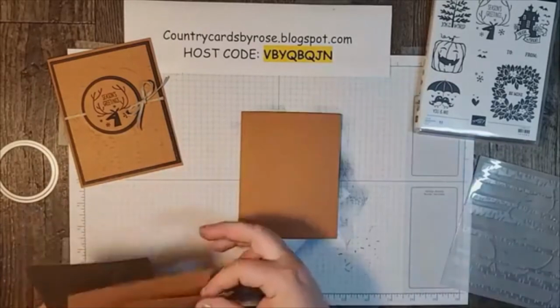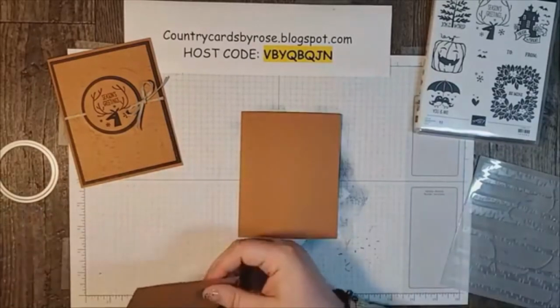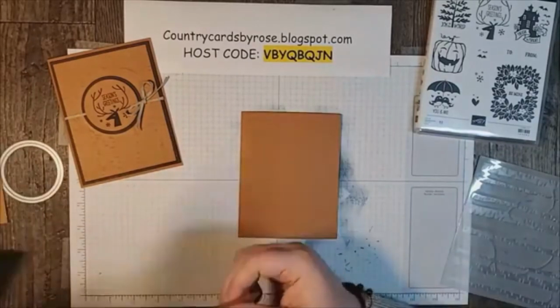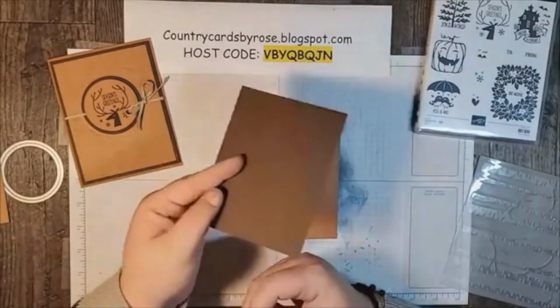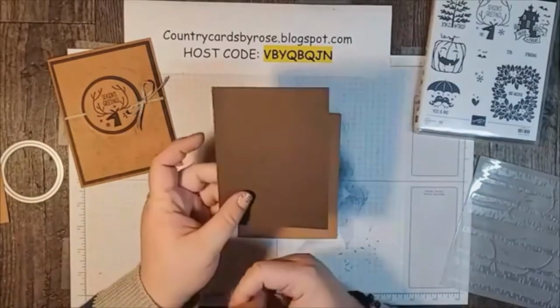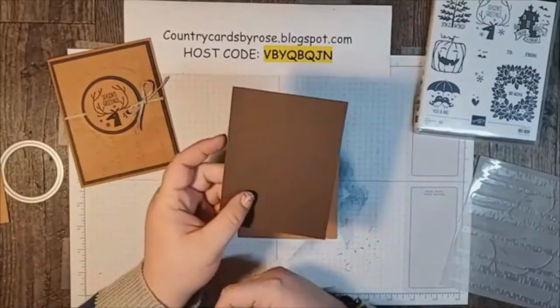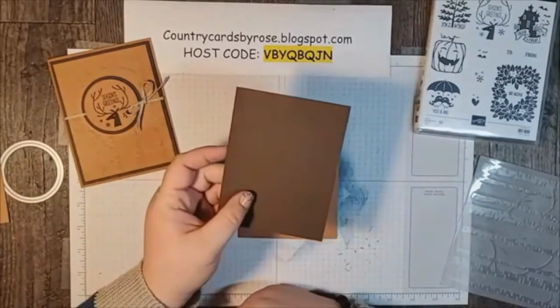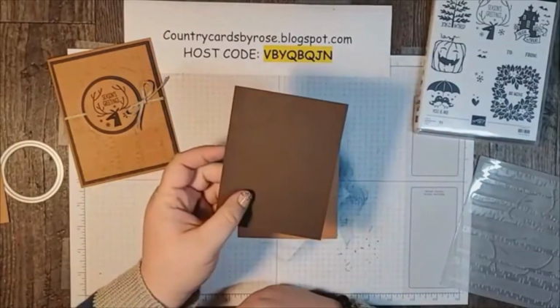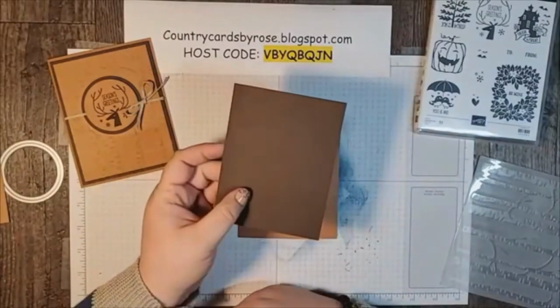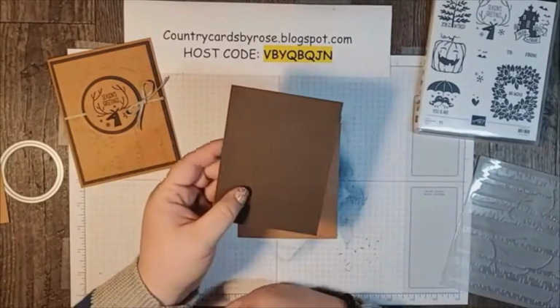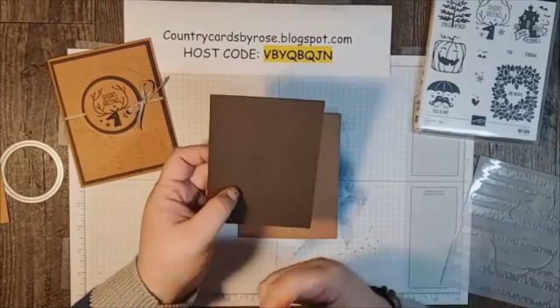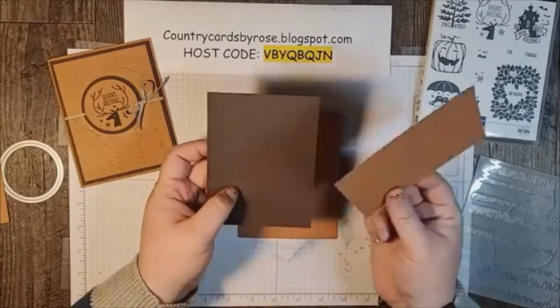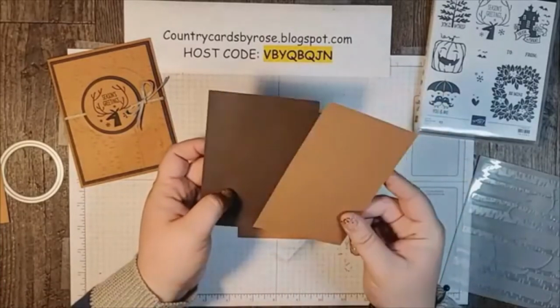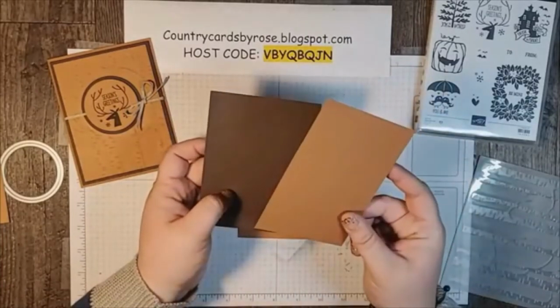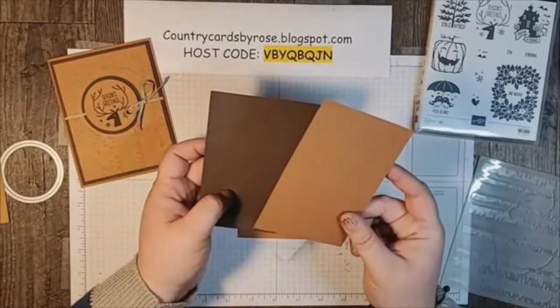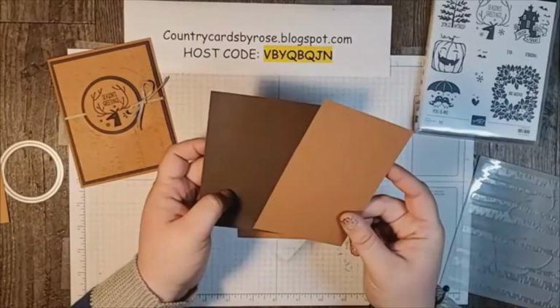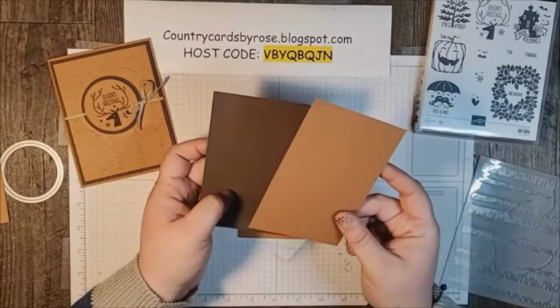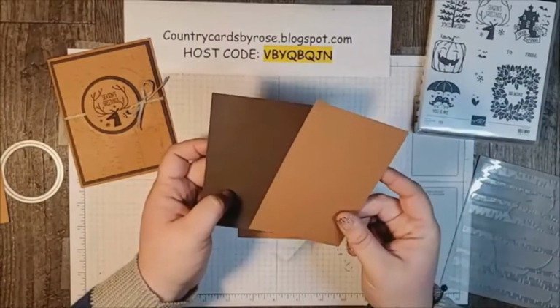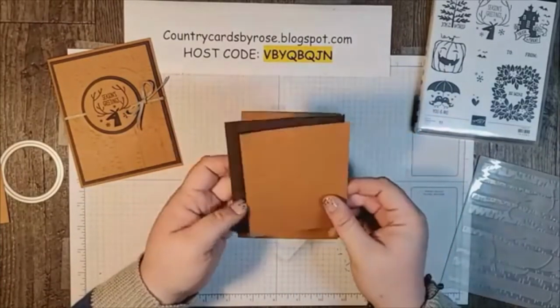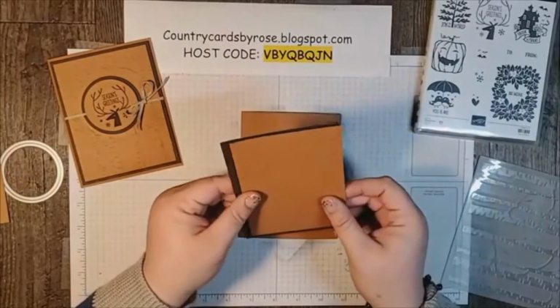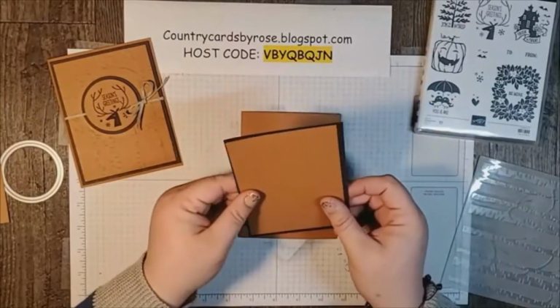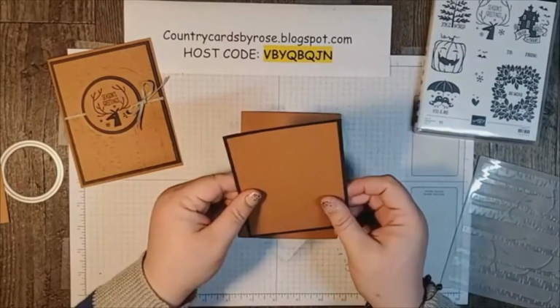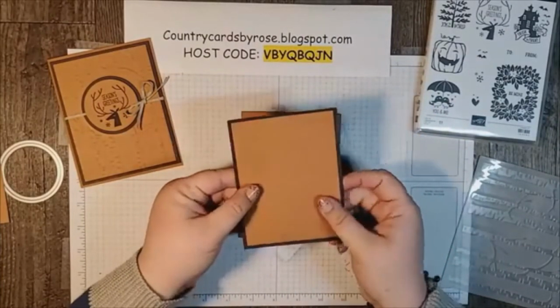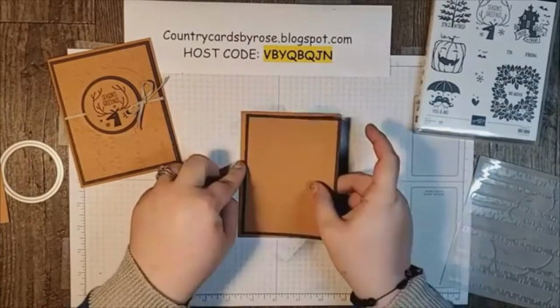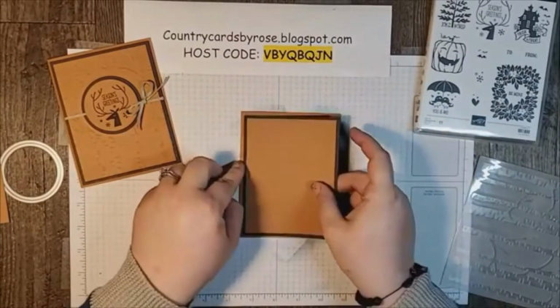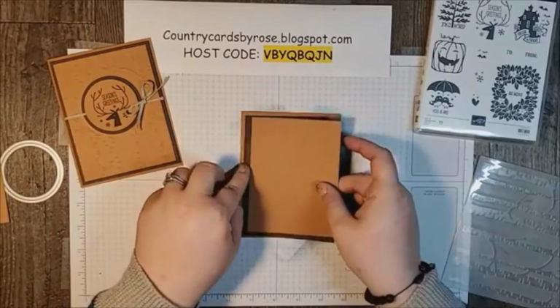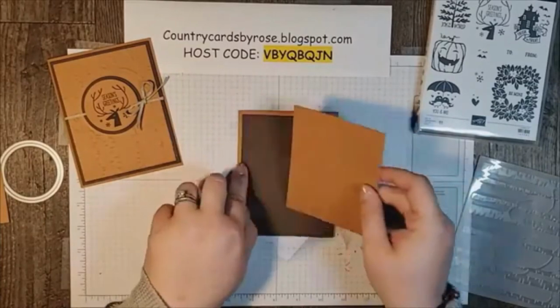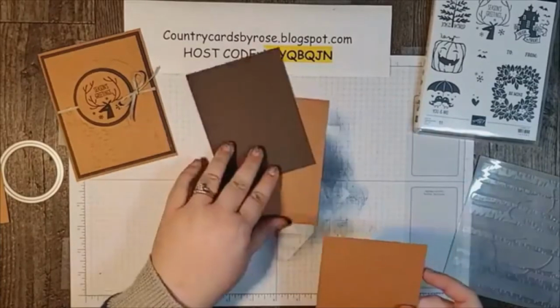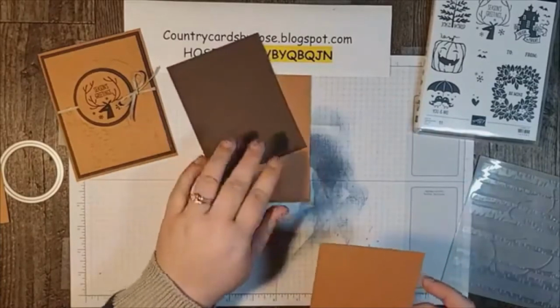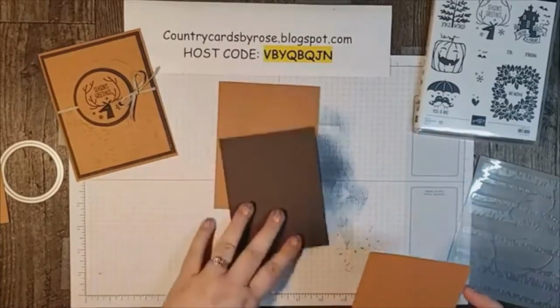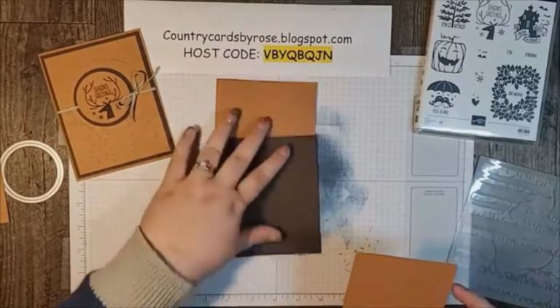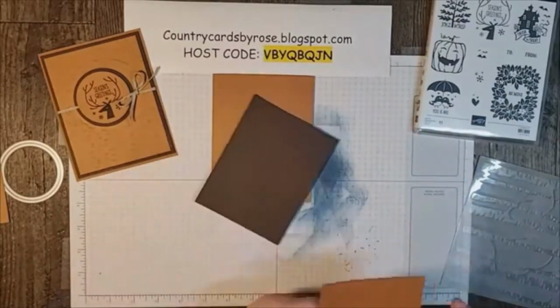A layer of early espresso — this is five and a quarter by four. And then a cinnamon cider layer that is five by three and three quarters. These are all going to go on together like this, with my woodland embossing folder.